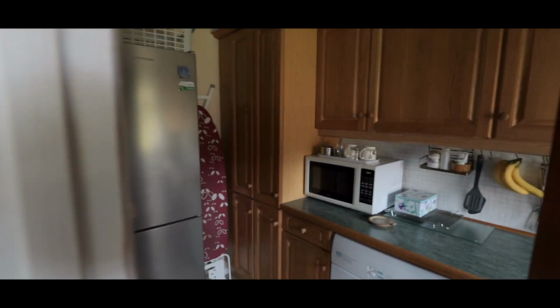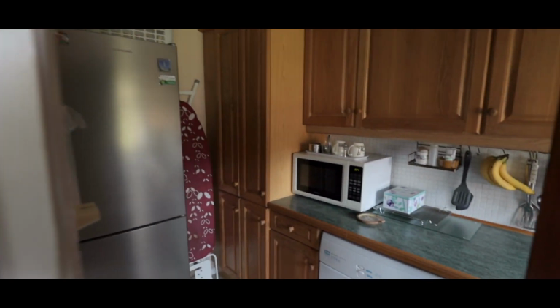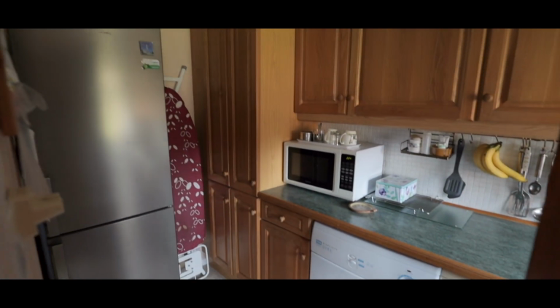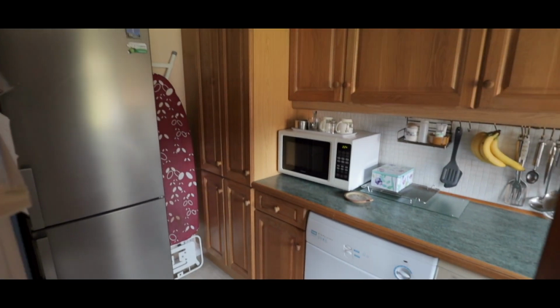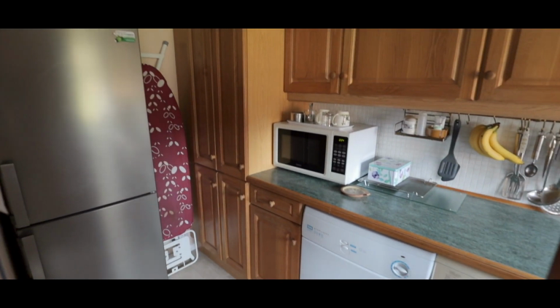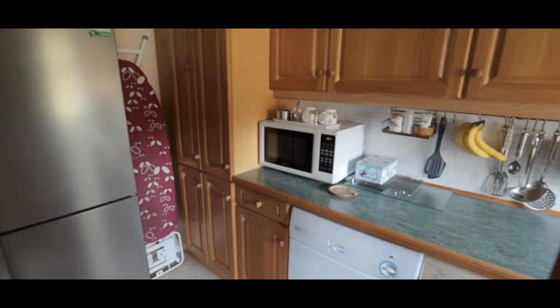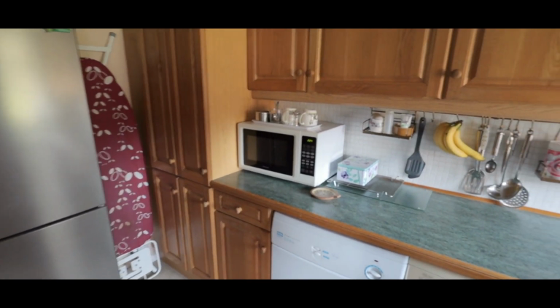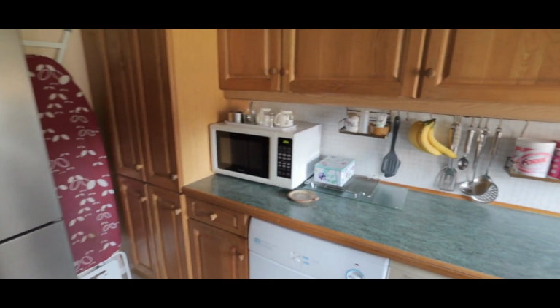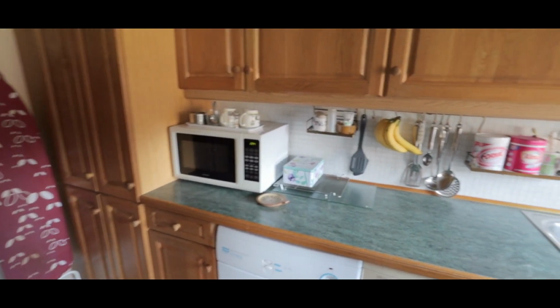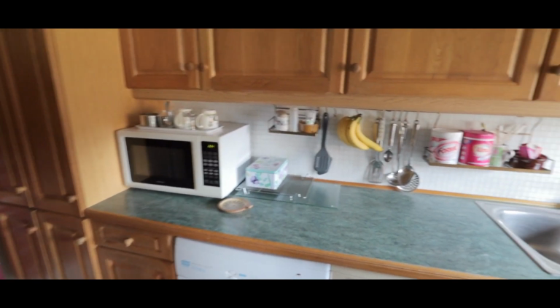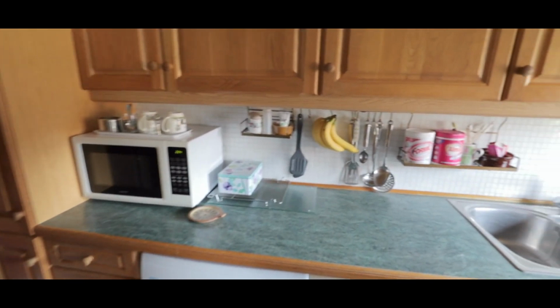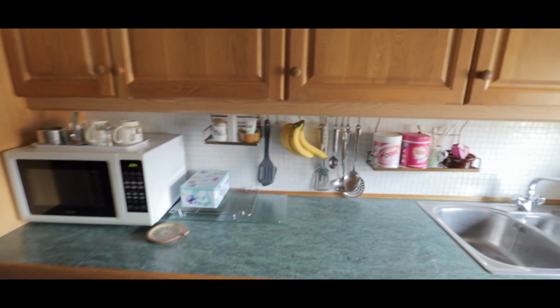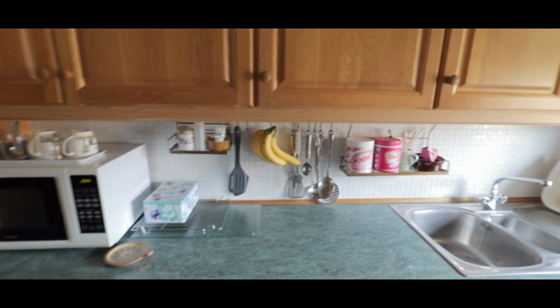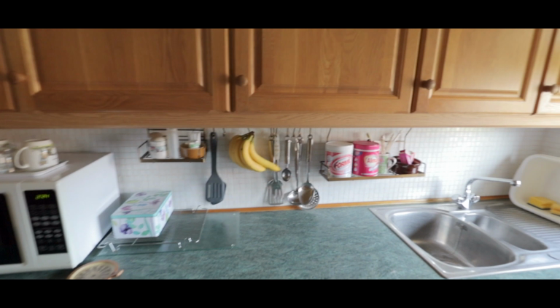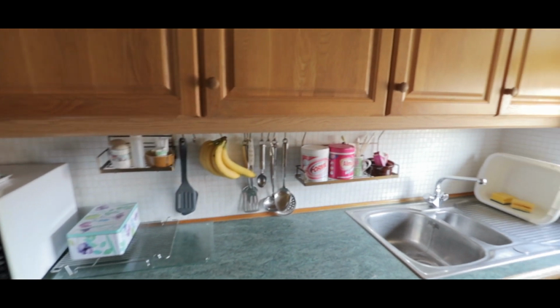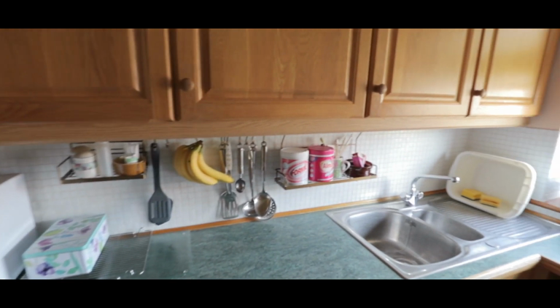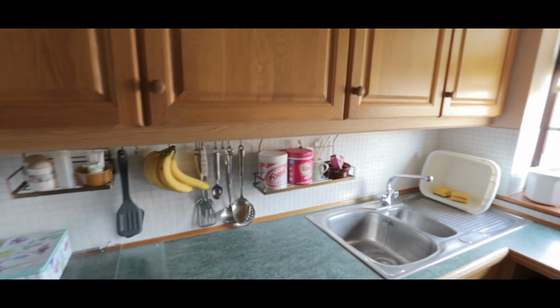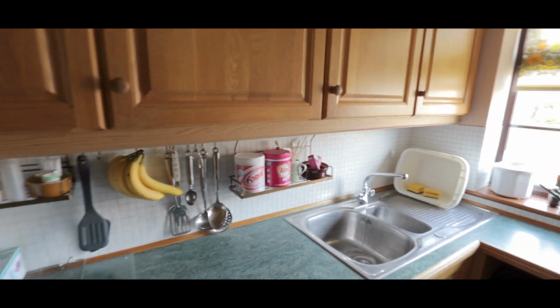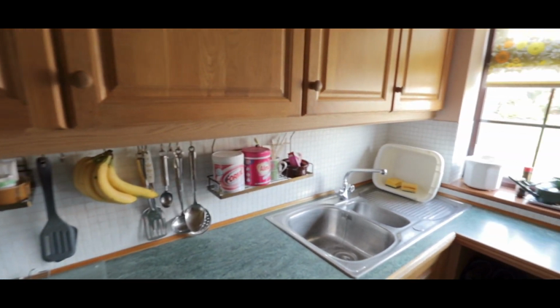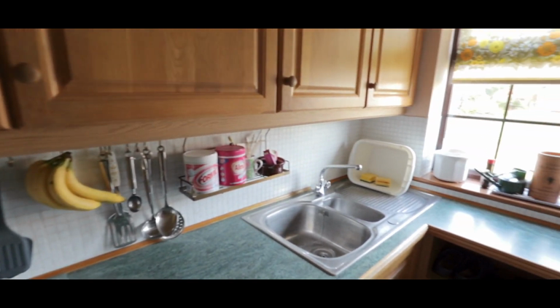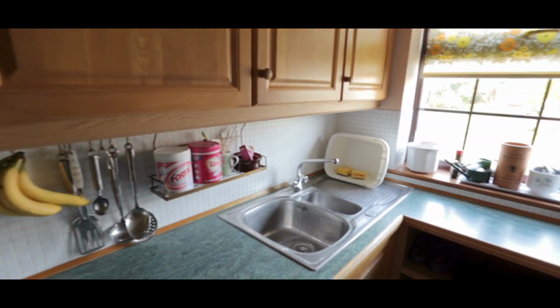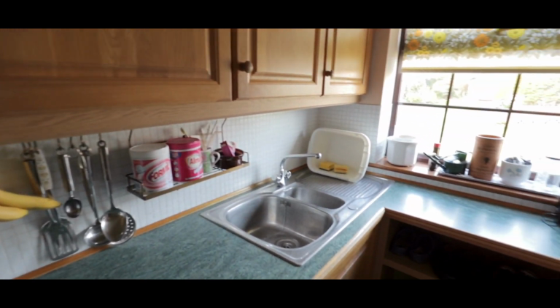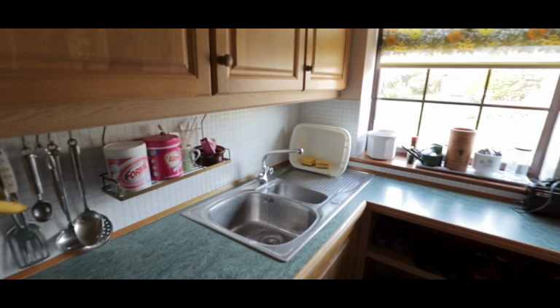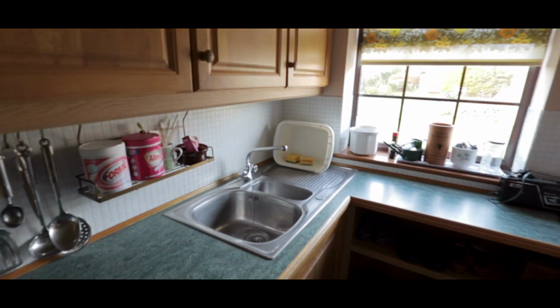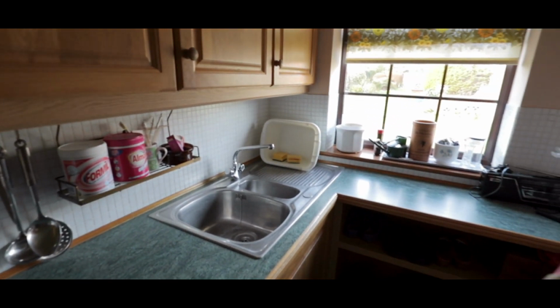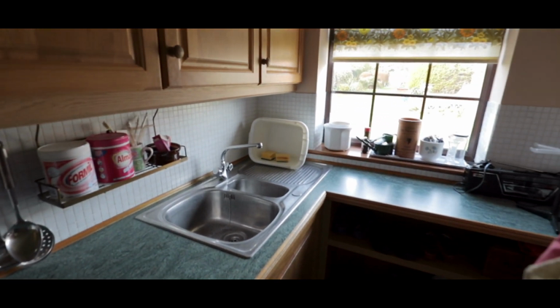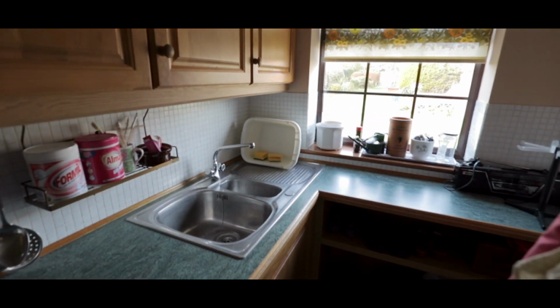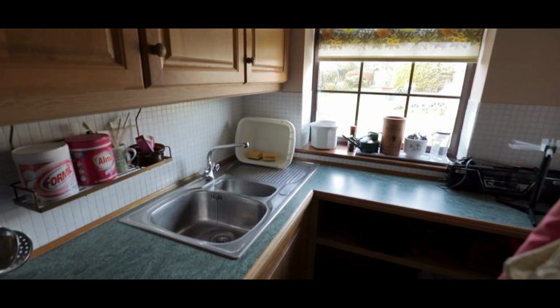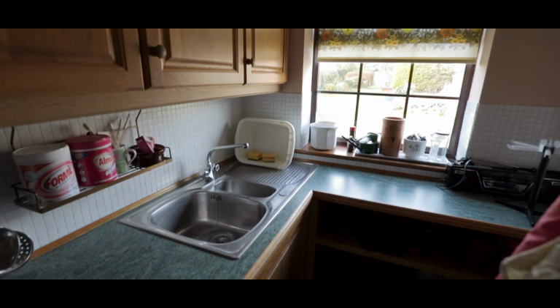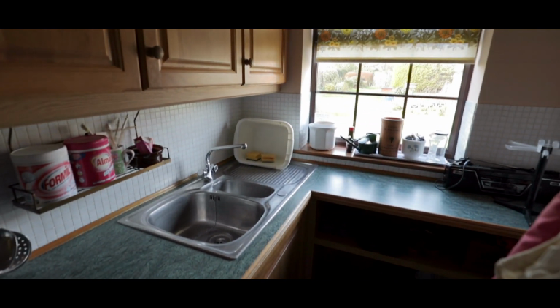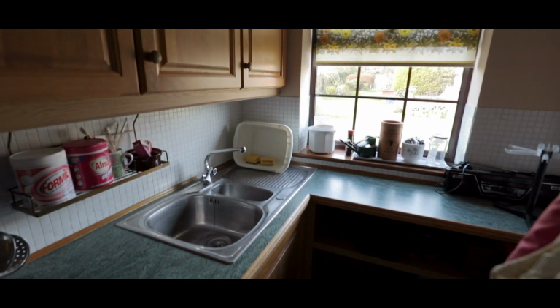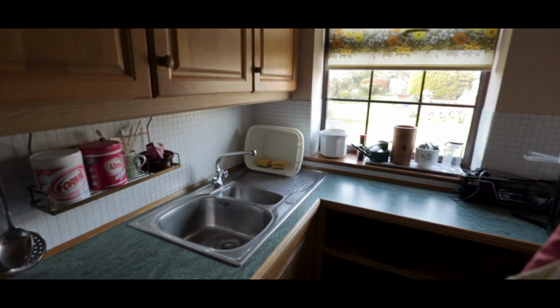The utility room has additional space for a fridge freezer, a stainless steel sink with mixer tap, and a further assortment of iron base level units.